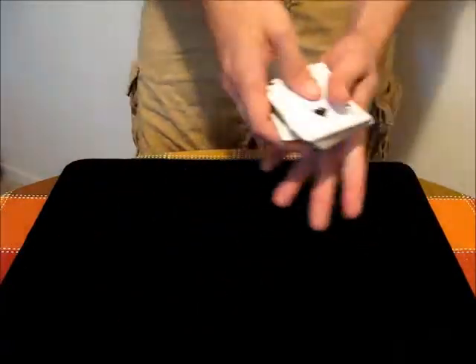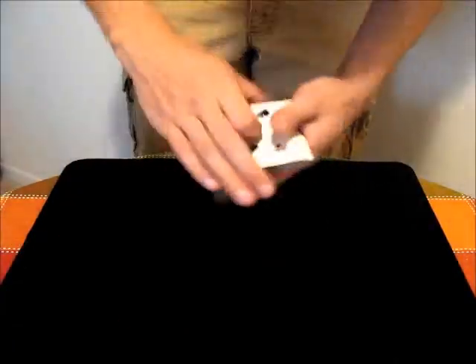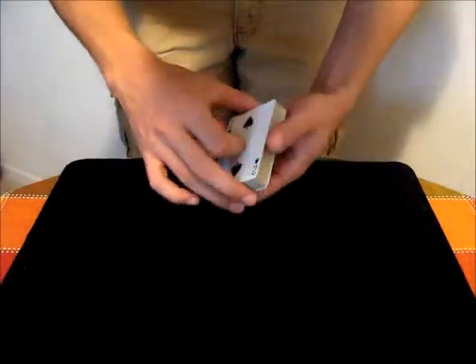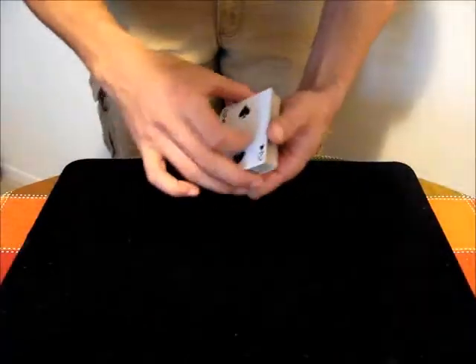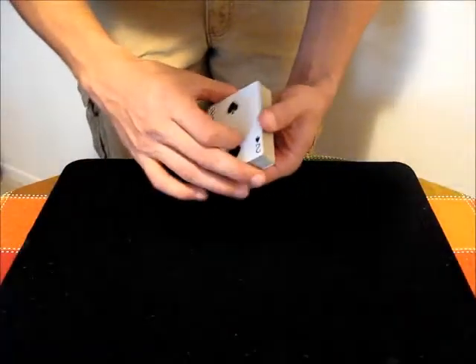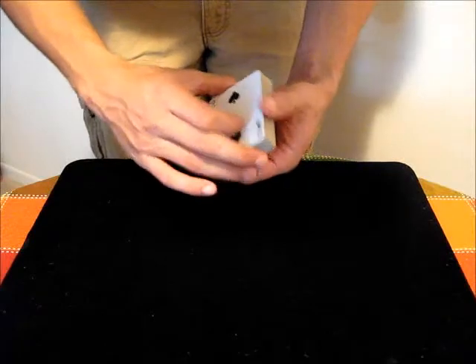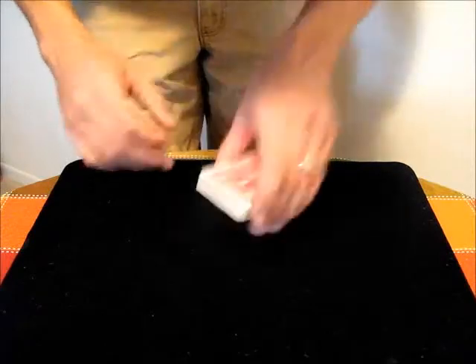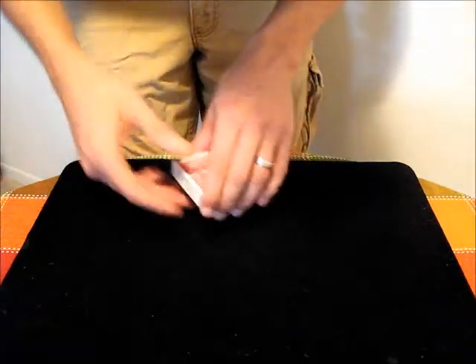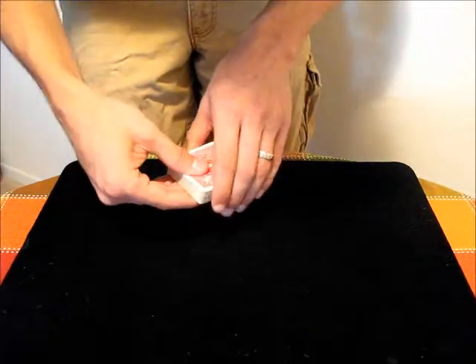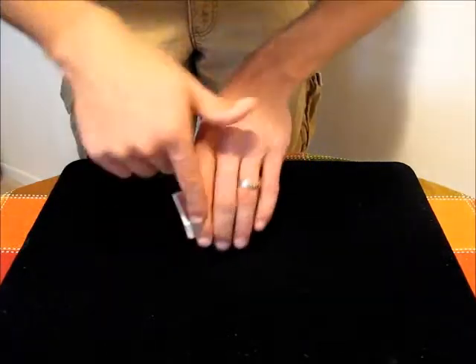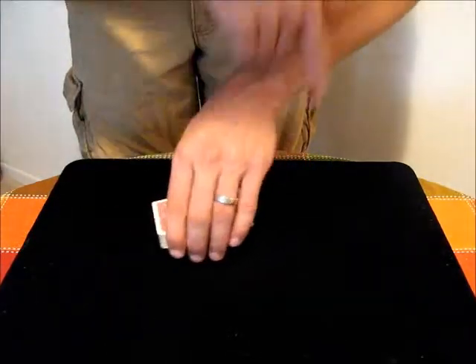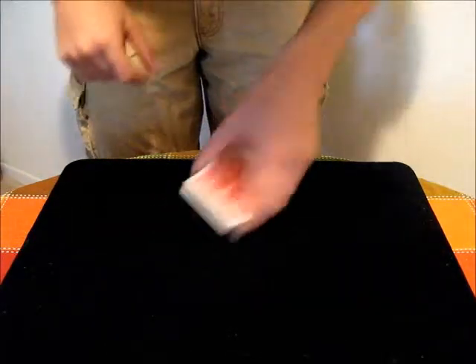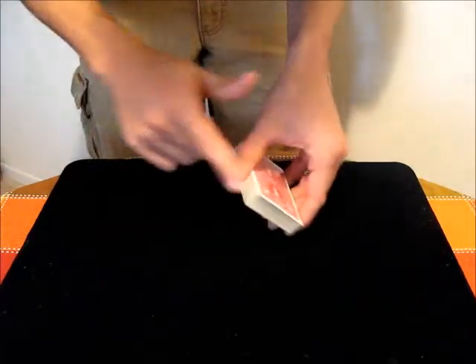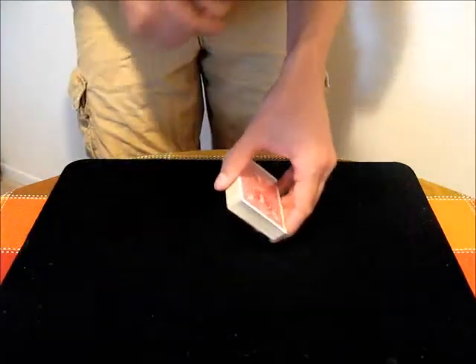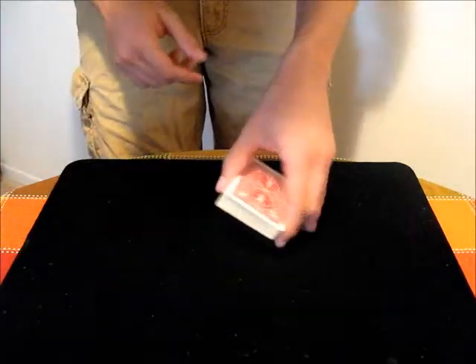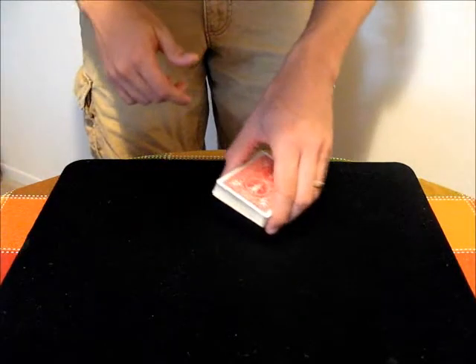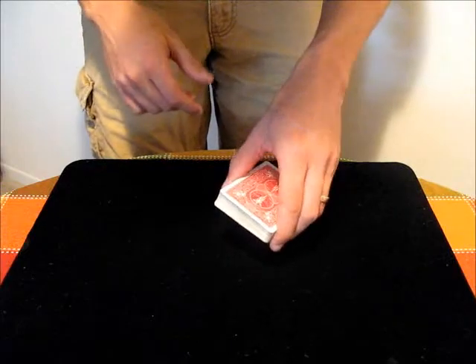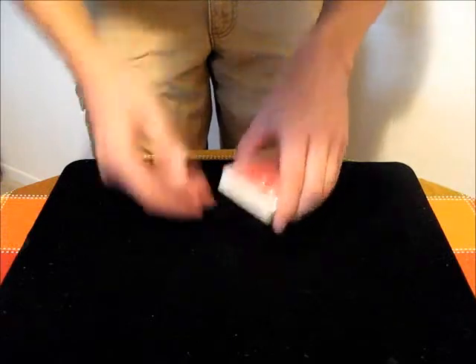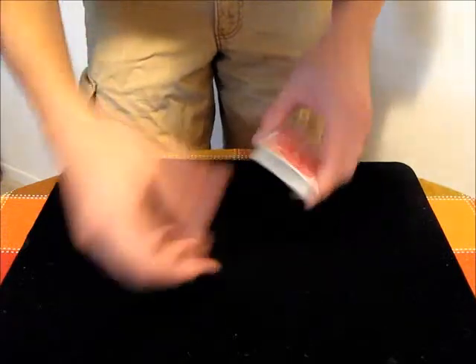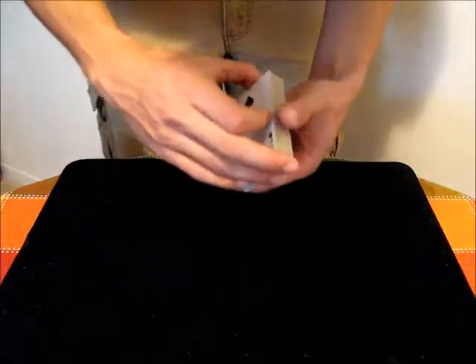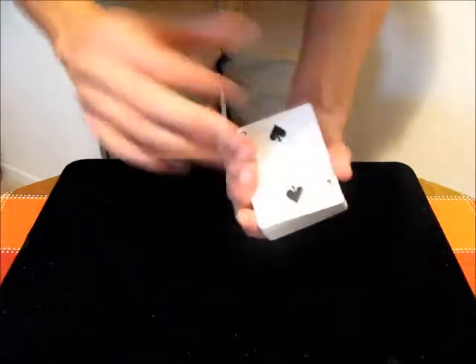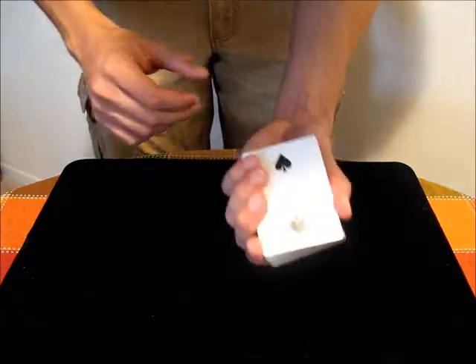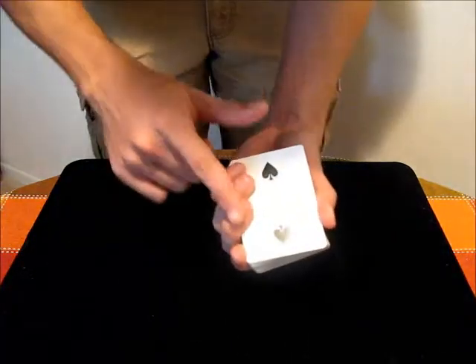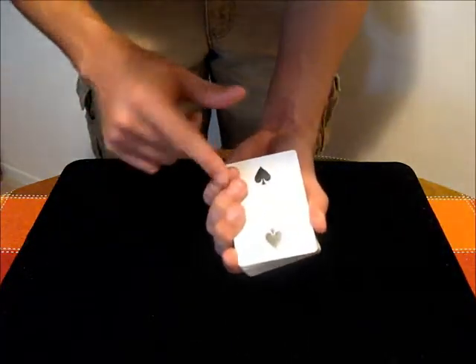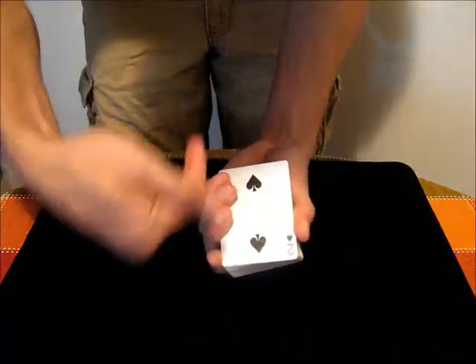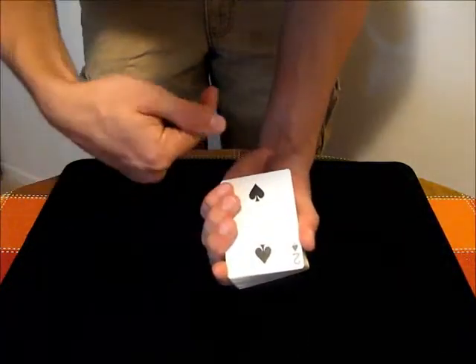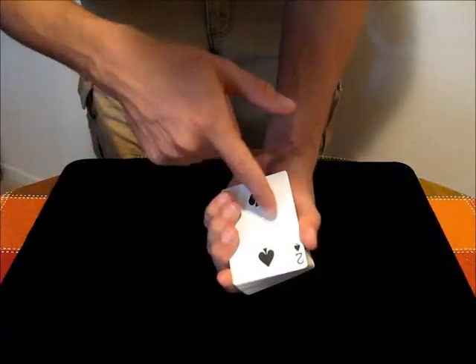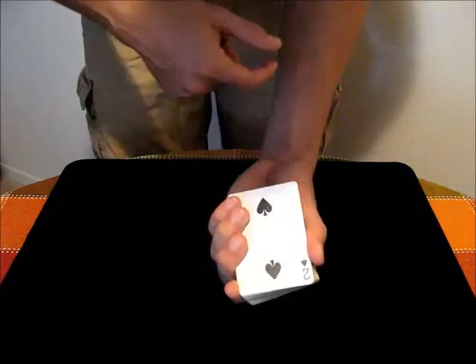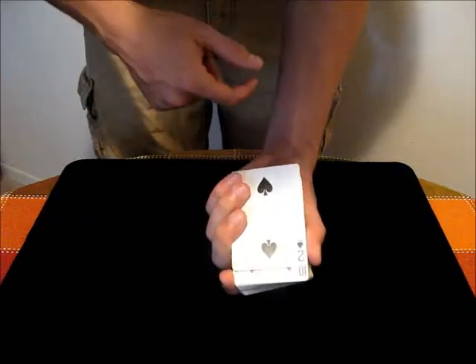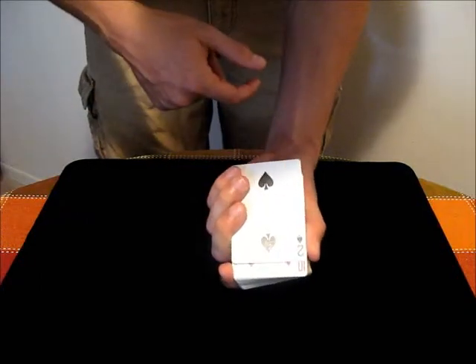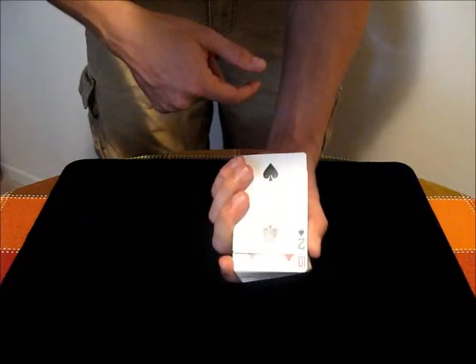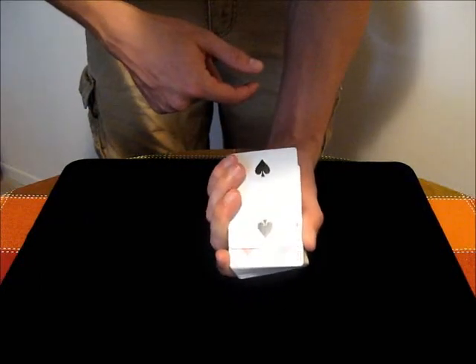To do the move, all you do is first start by holding the deck with your four fingers along one long side, and your thumb along the other long side. Then before you start dealing cards, you use these three fingers here to pull this way on the bottom card, and that causes it to slide back.